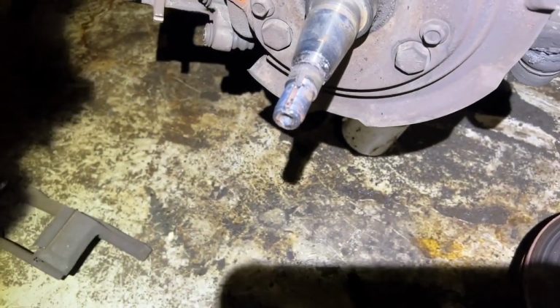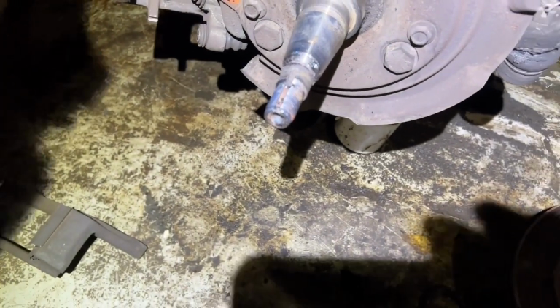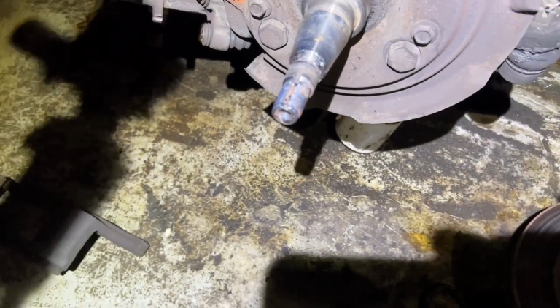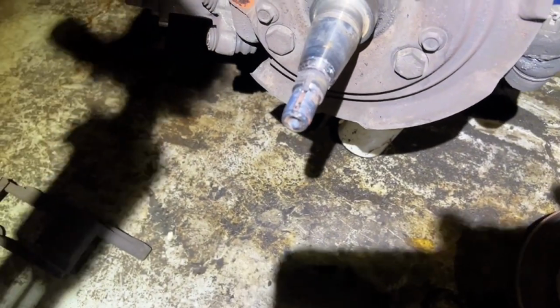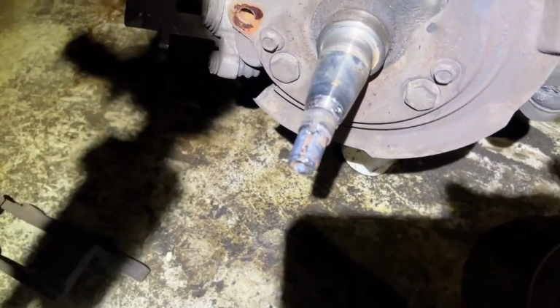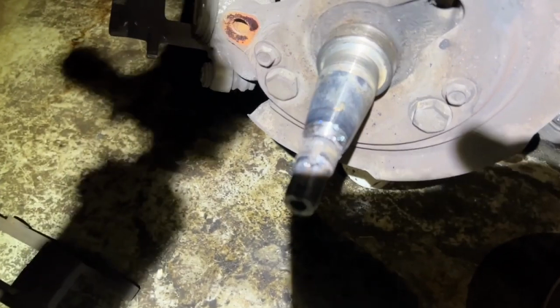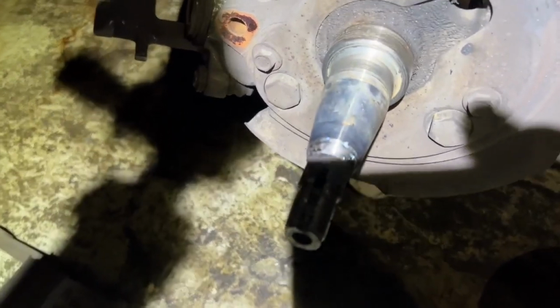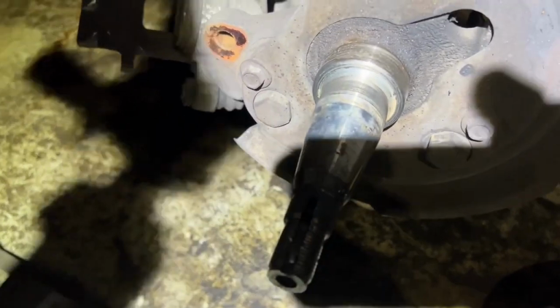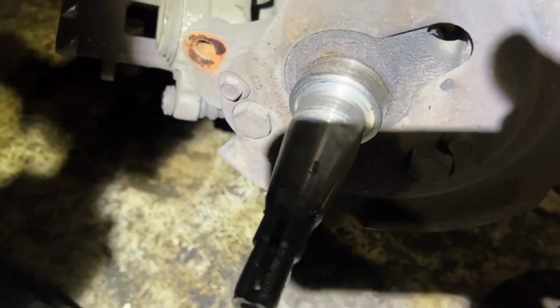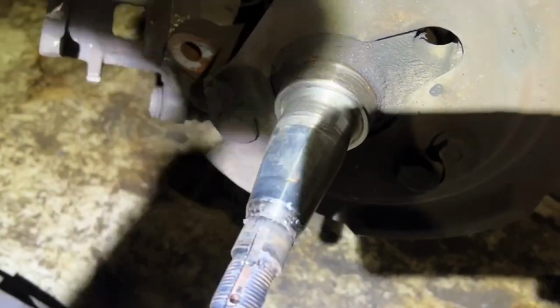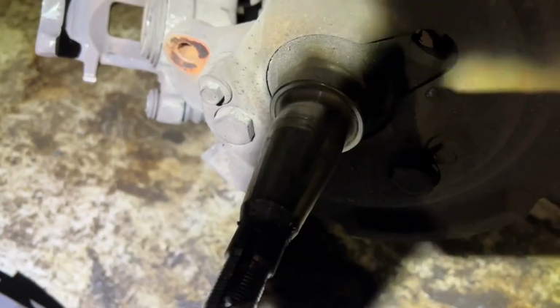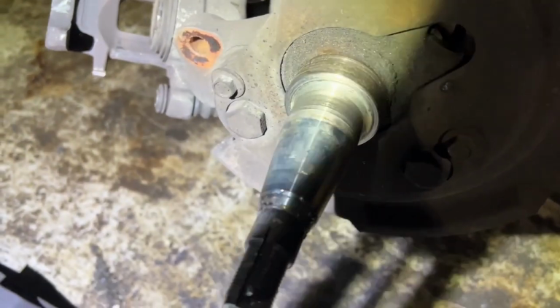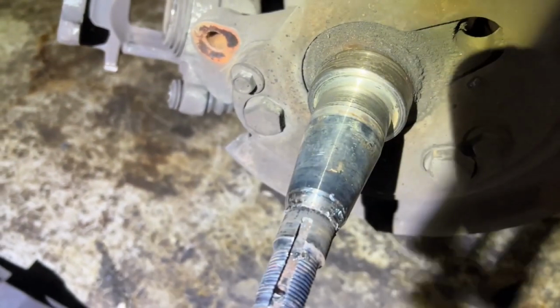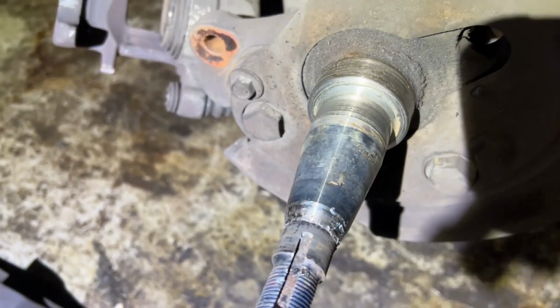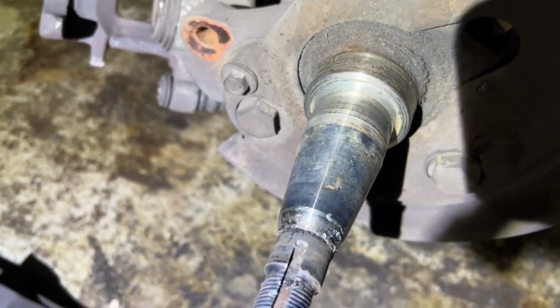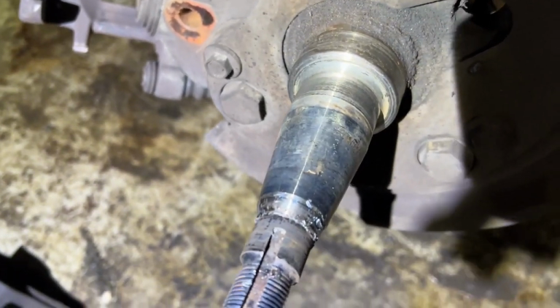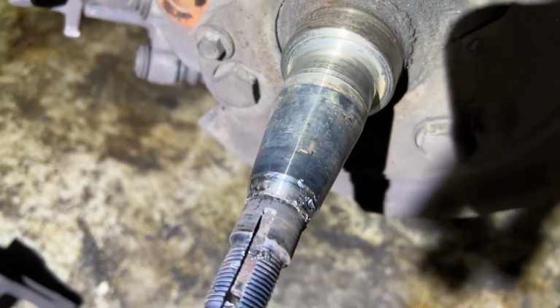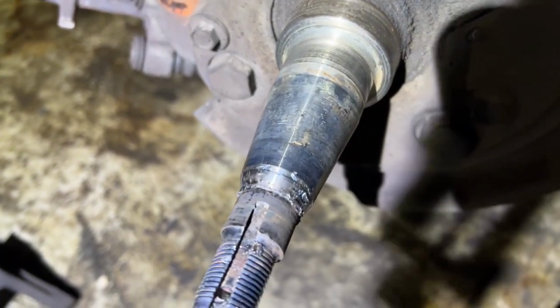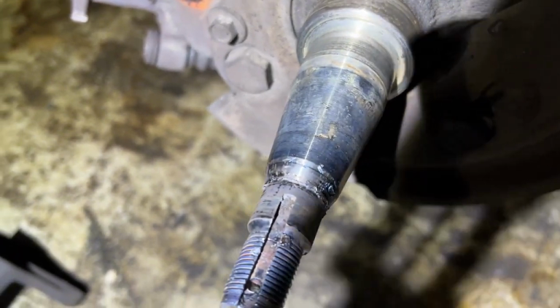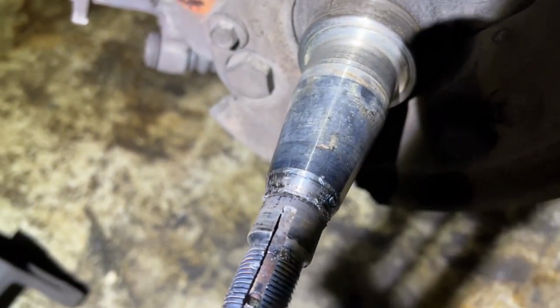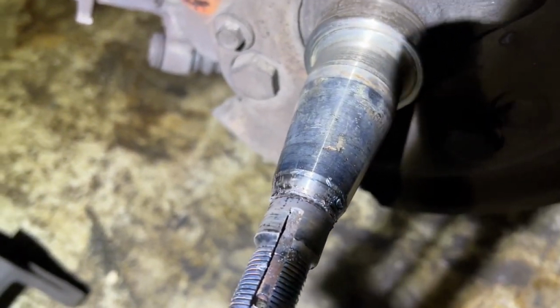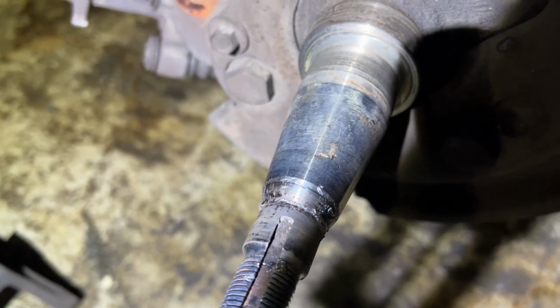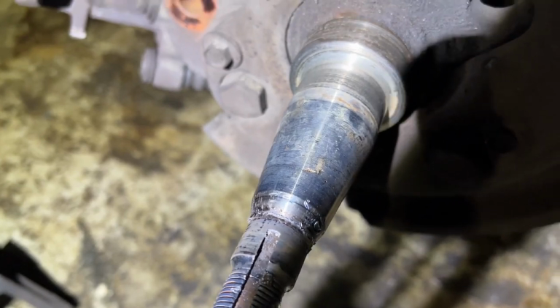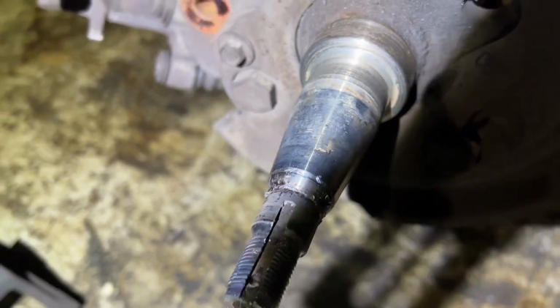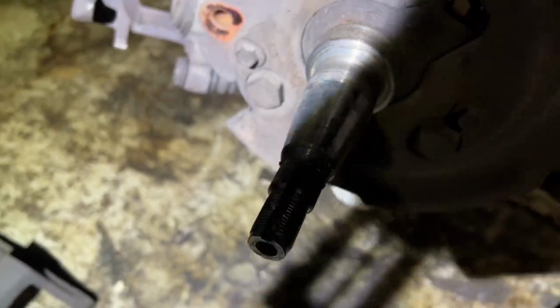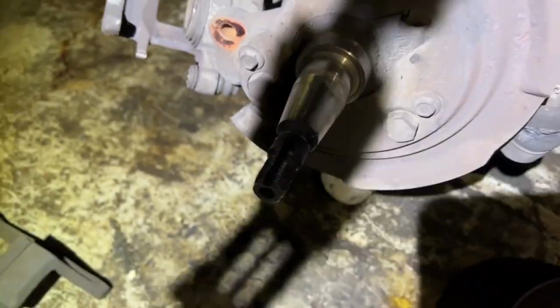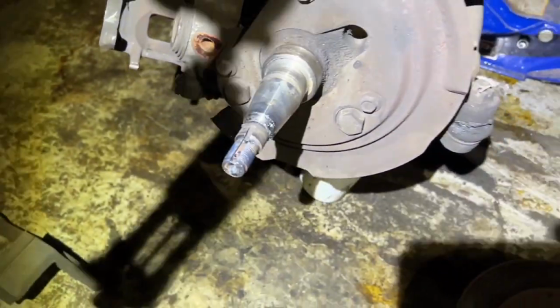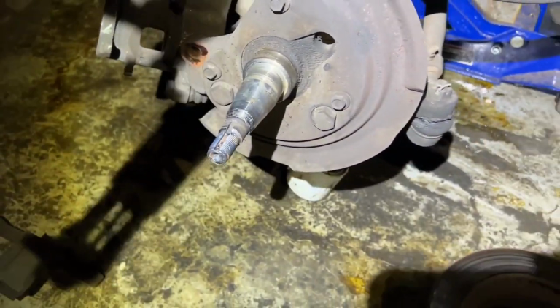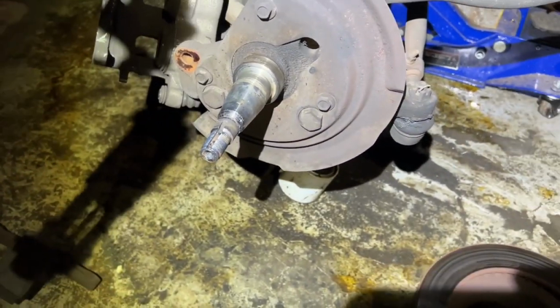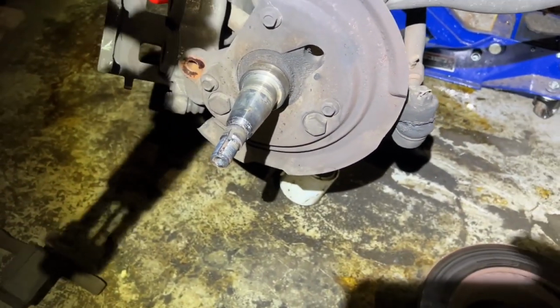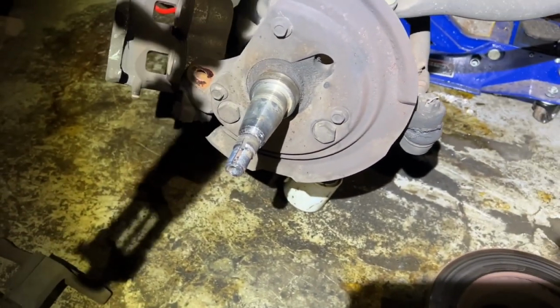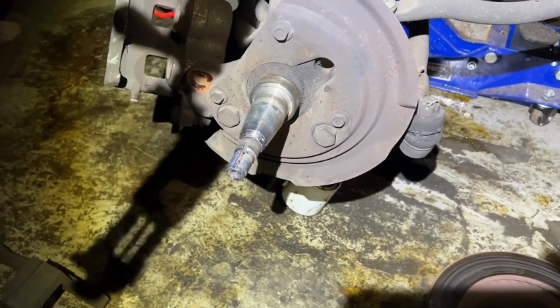I'm going to put this together. I've got to let it cool off, clean it up, and put it back together. Hopefully I can use this tomorrow to go to work.